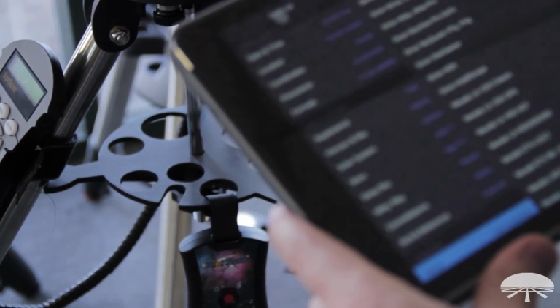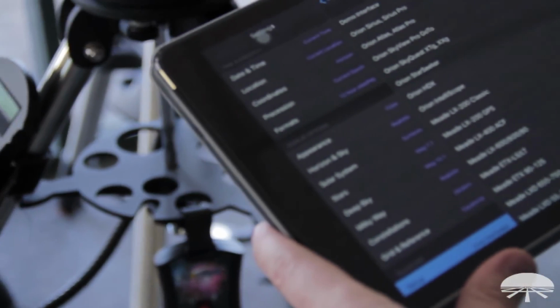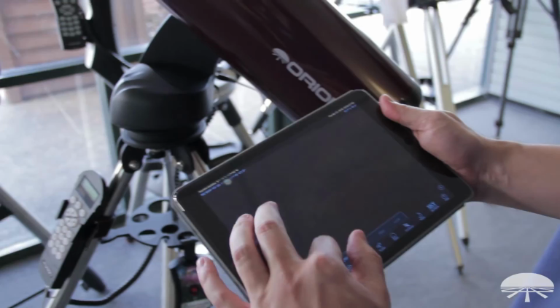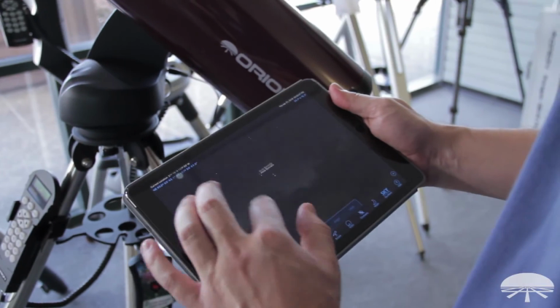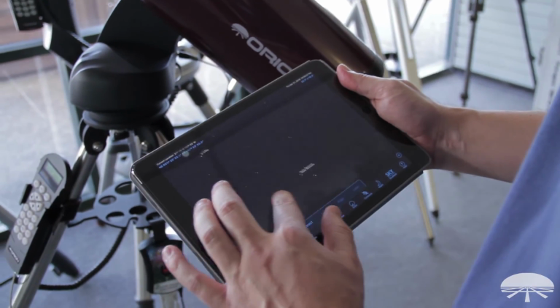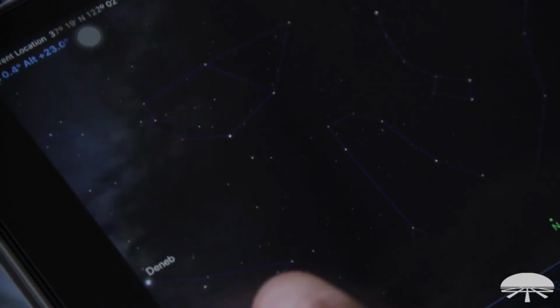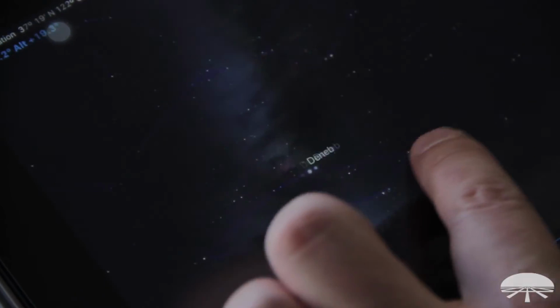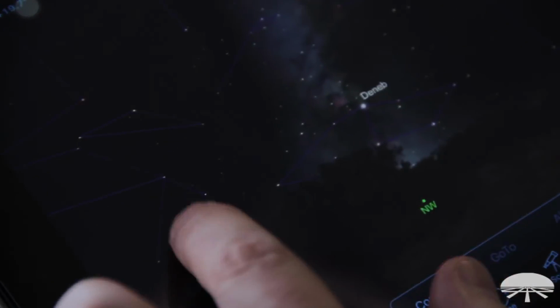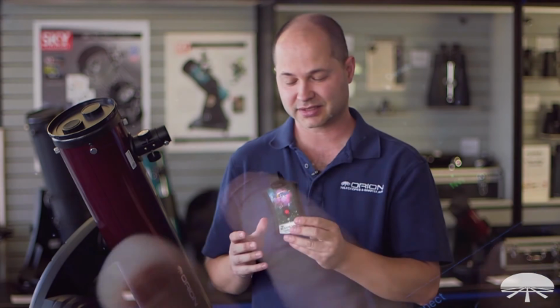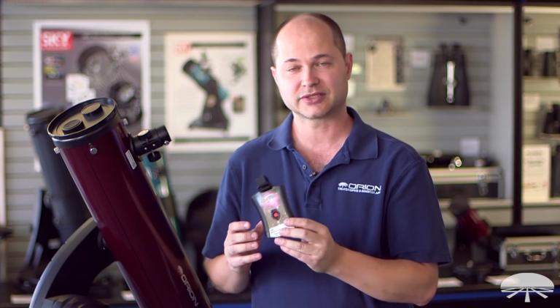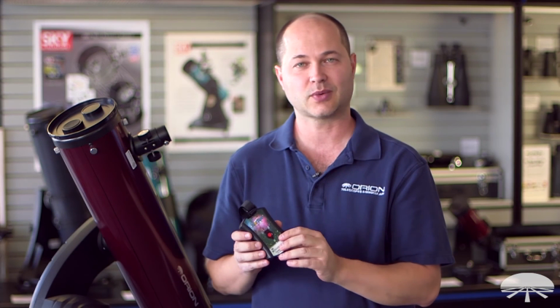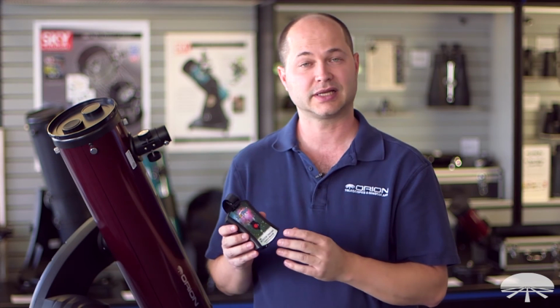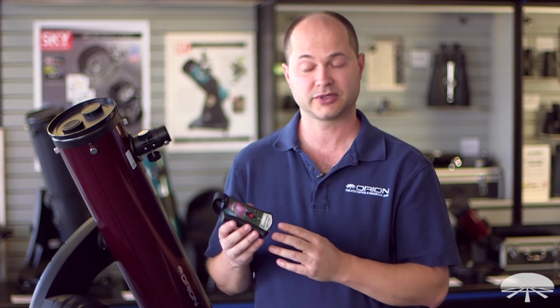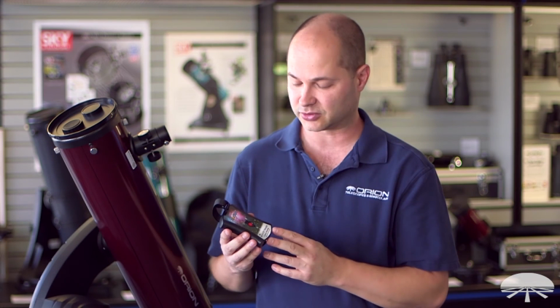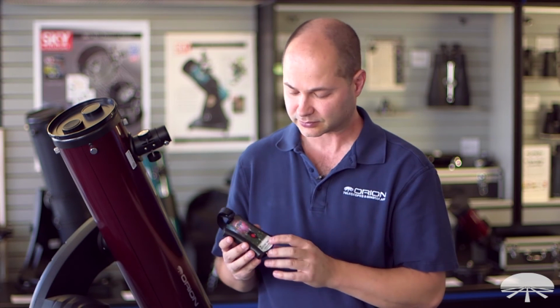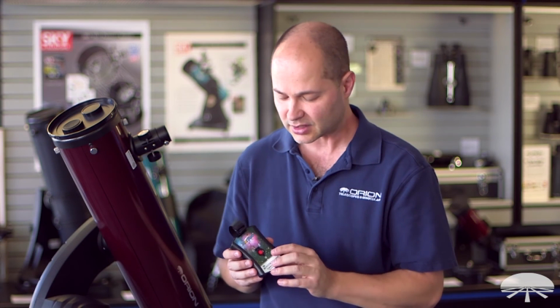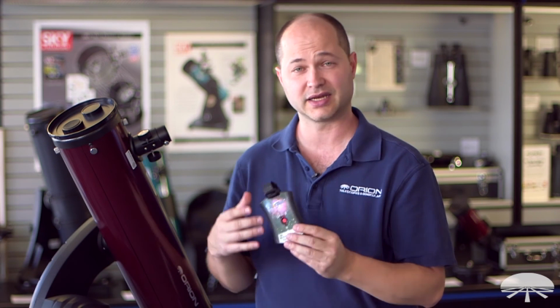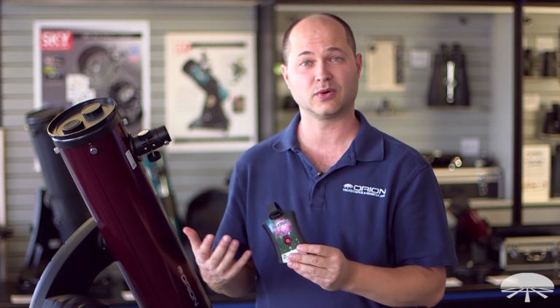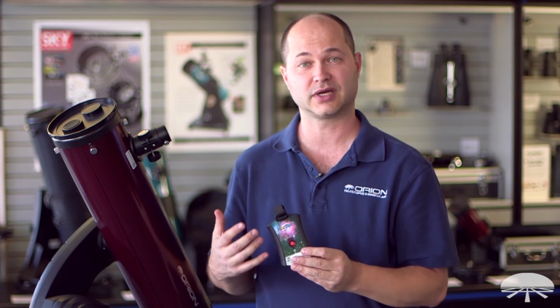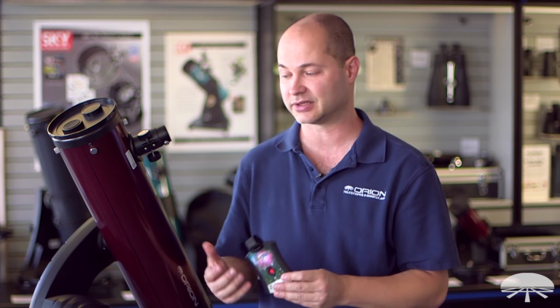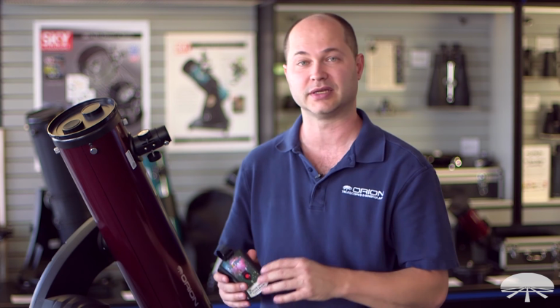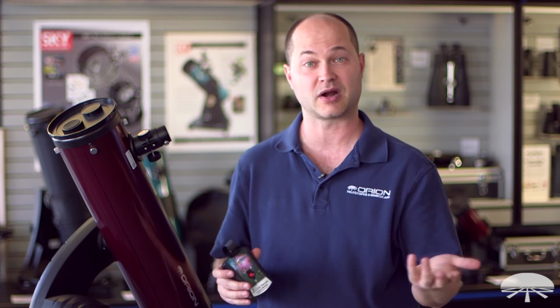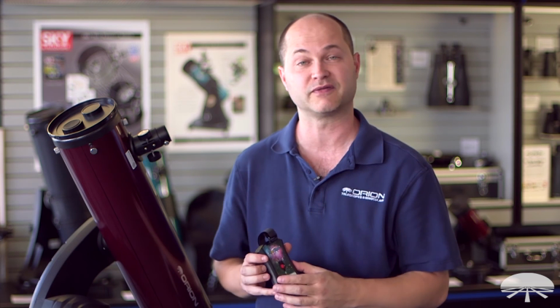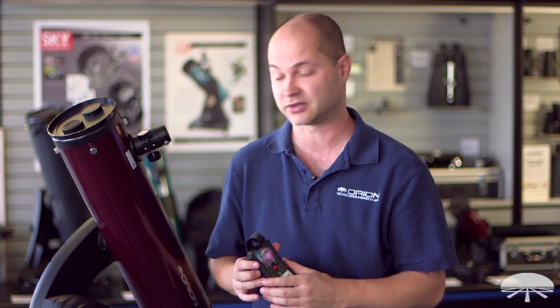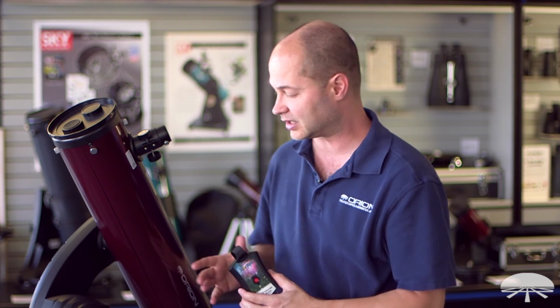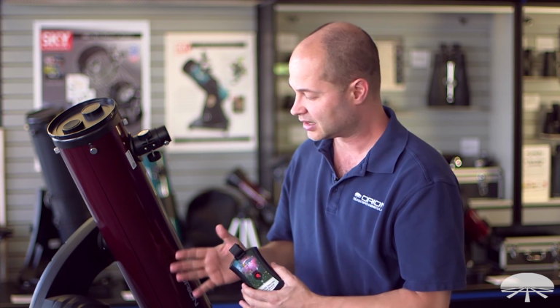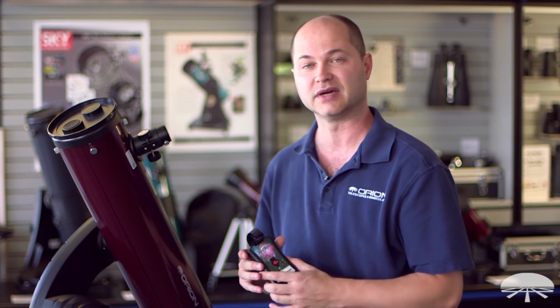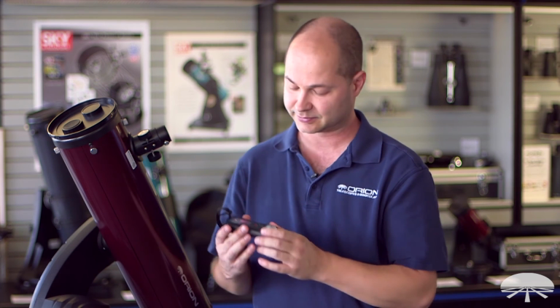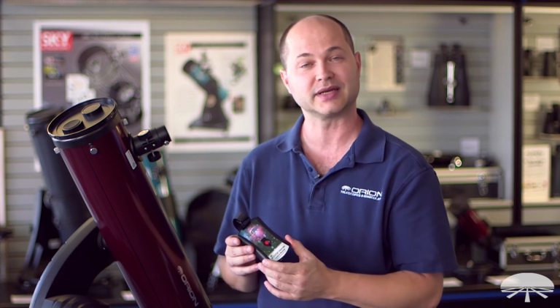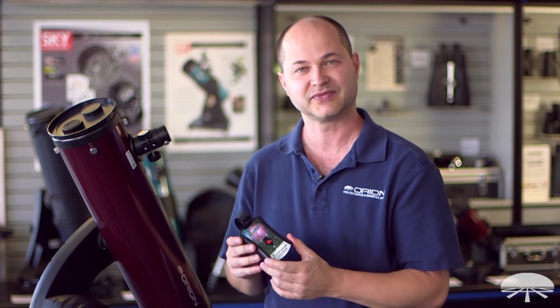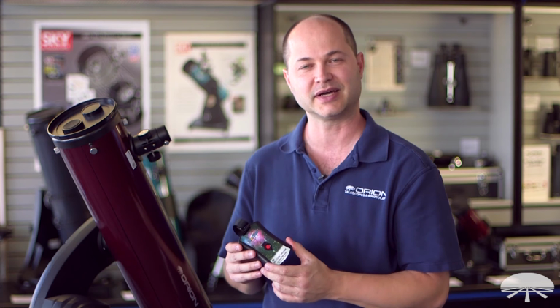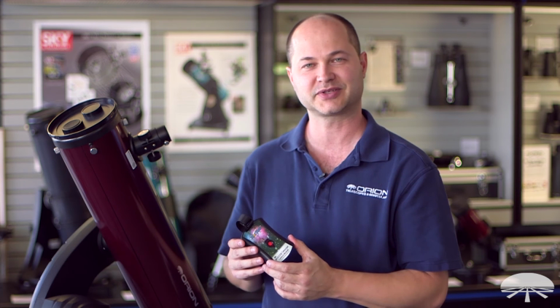And now you've got WiFi directly to your phone. This is the Orion StarSeek Wireless Telescope Control Module — a very cool way to connect your telescope and use the power of your smartphone to control the pointing of the mount. Thank you very much. Clear skies.